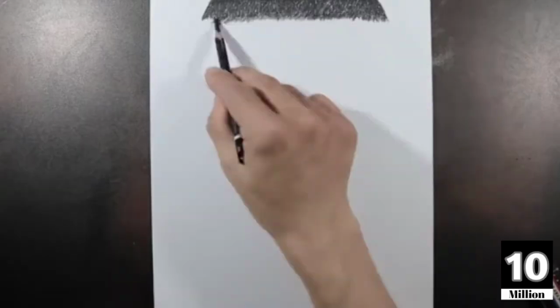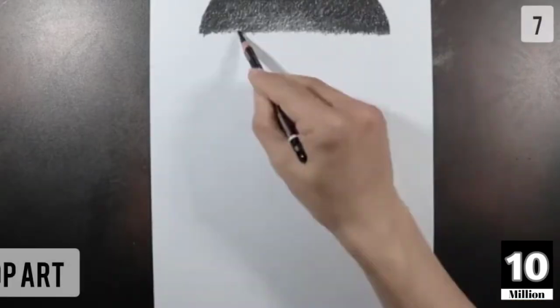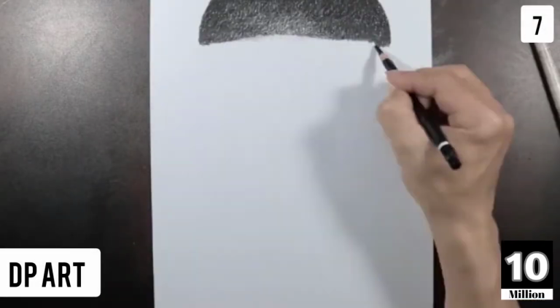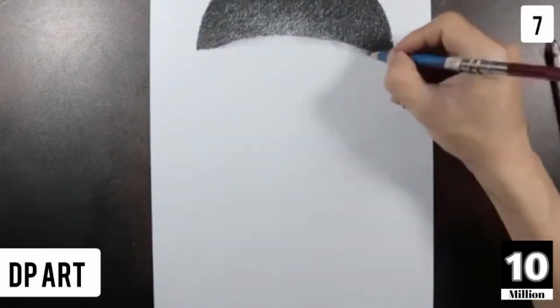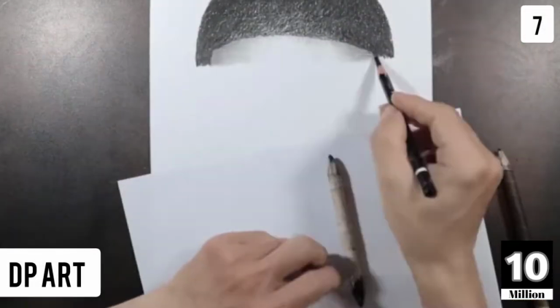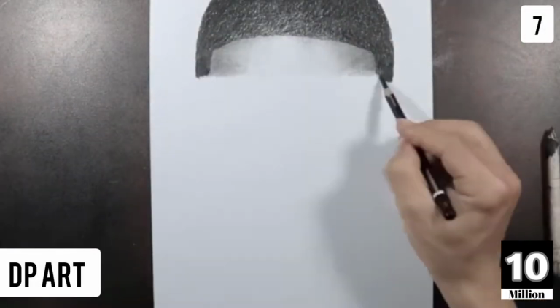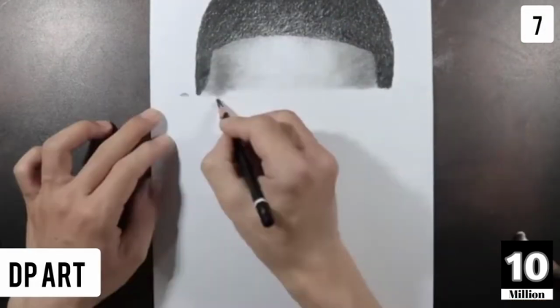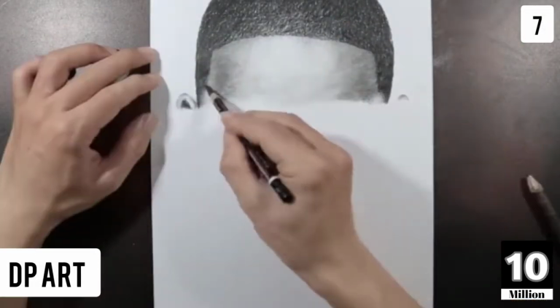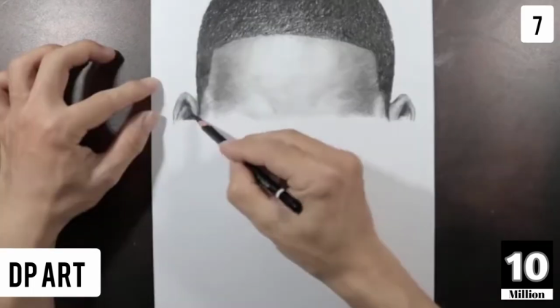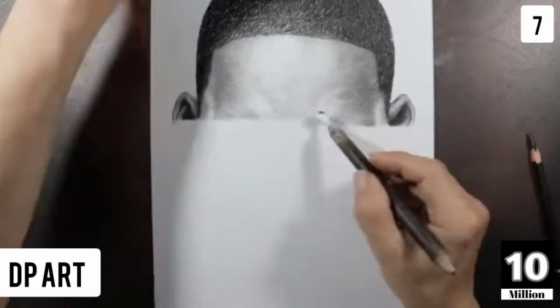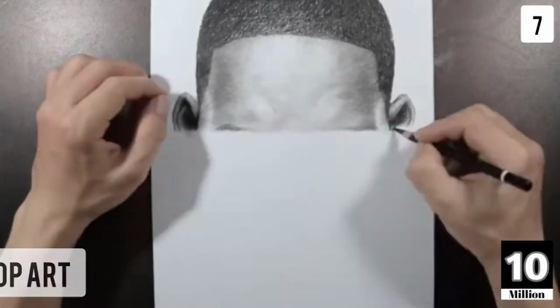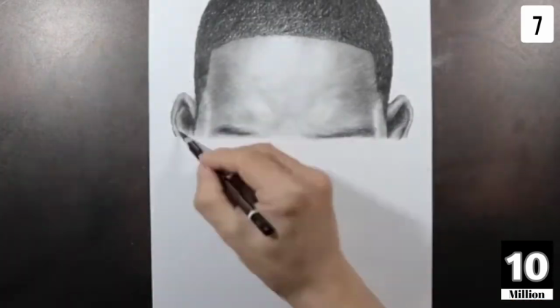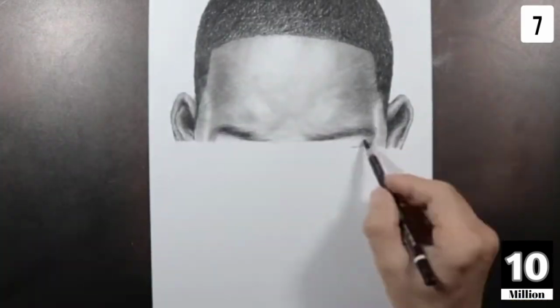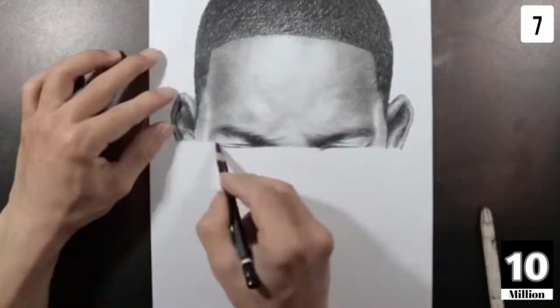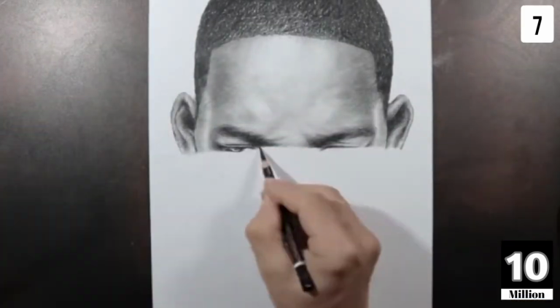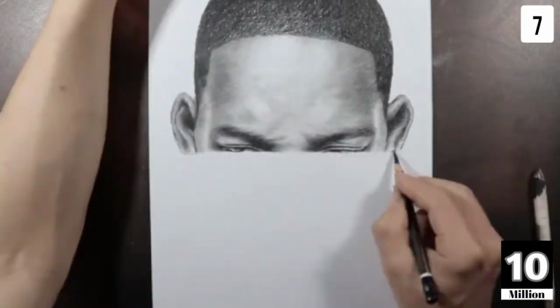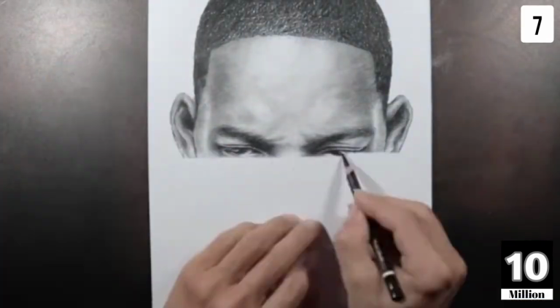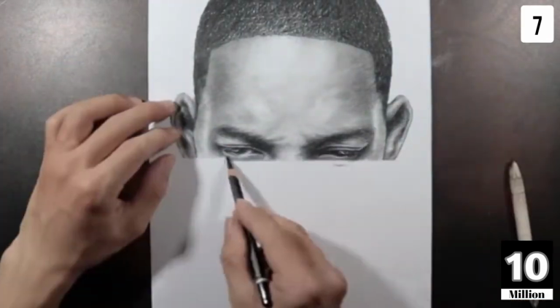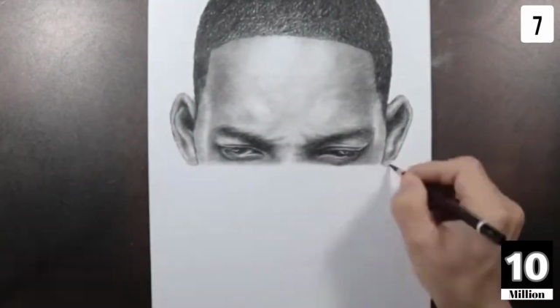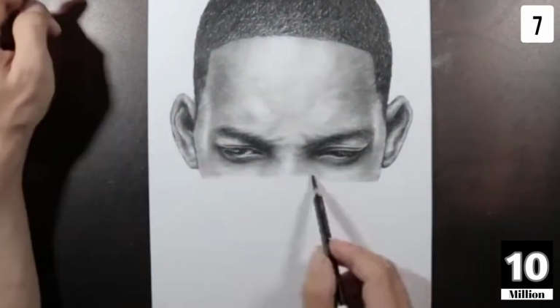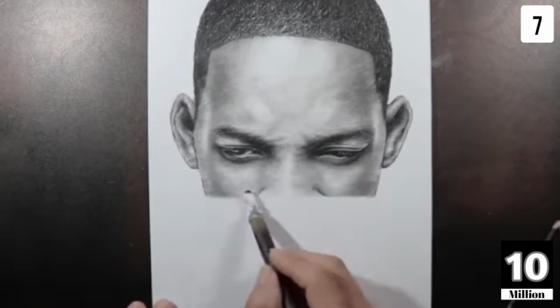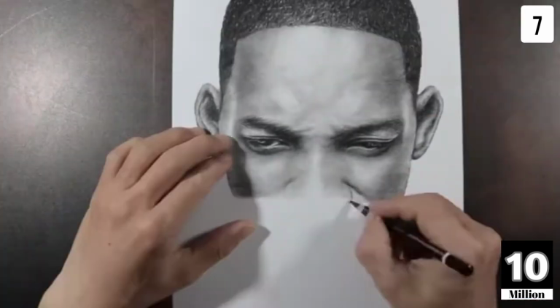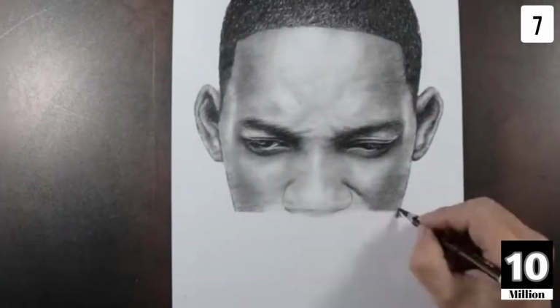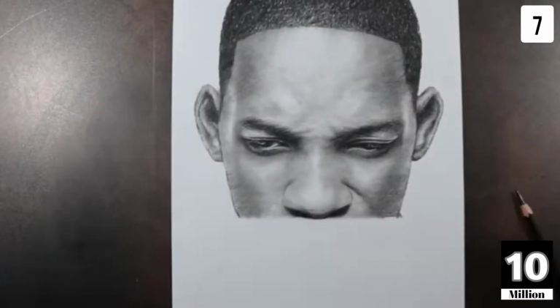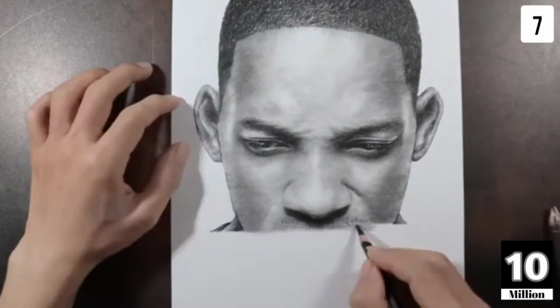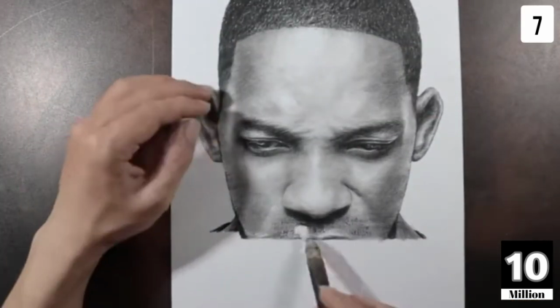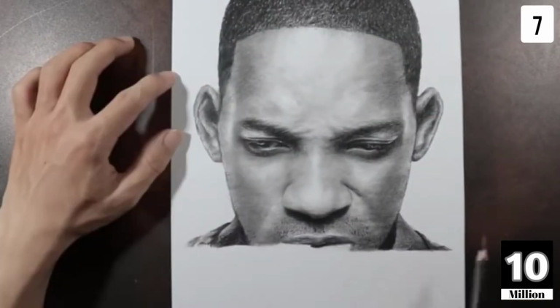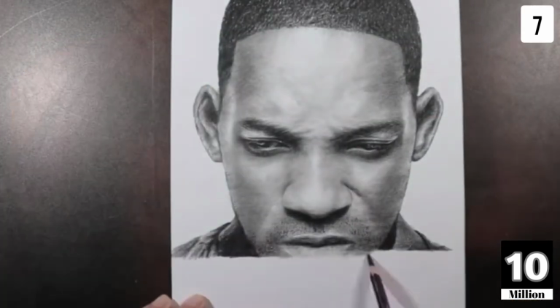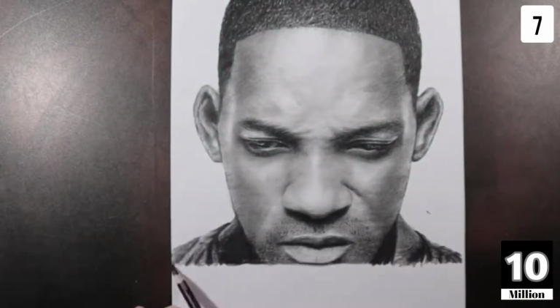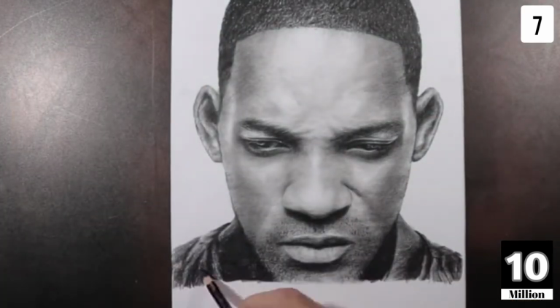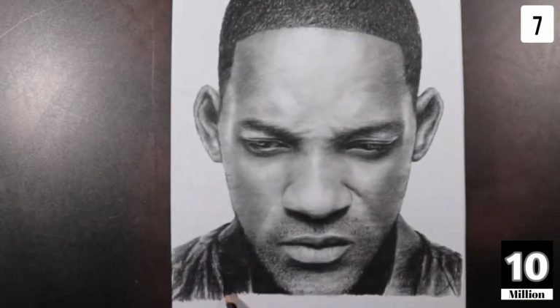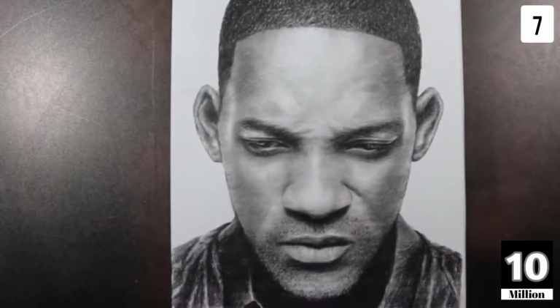The last artist is DP Art. He is truly out of this world — so talented that he single-handedly manages to do different art forms. The very first form is that he draws like a printer, line by line, as you can see.